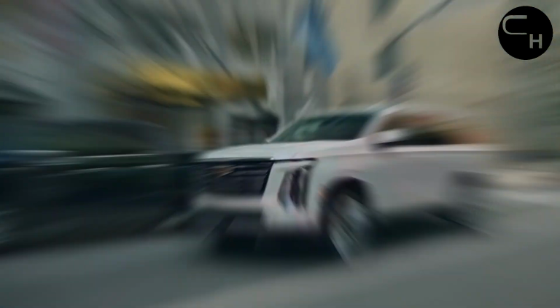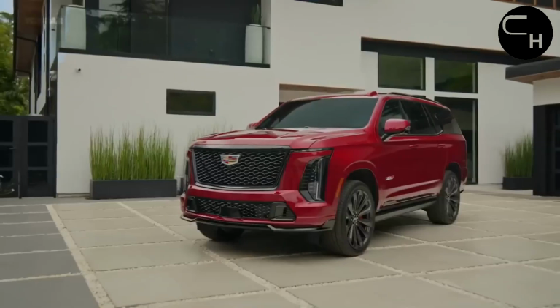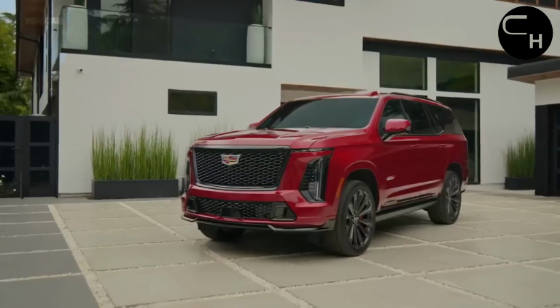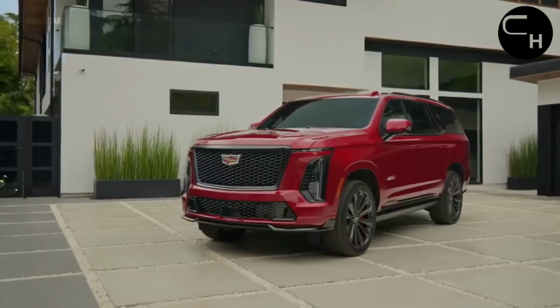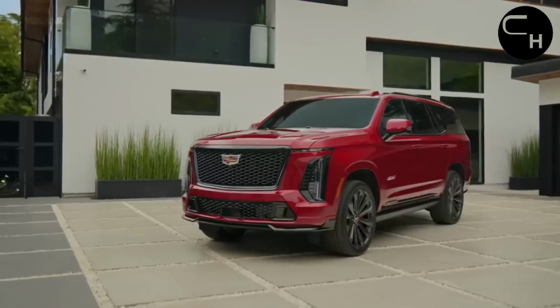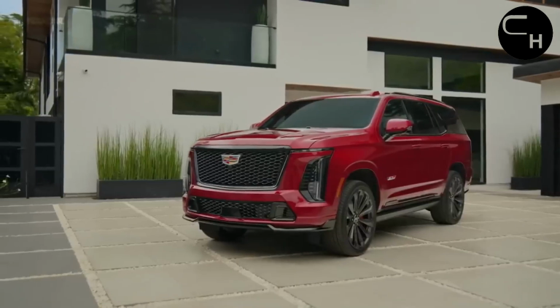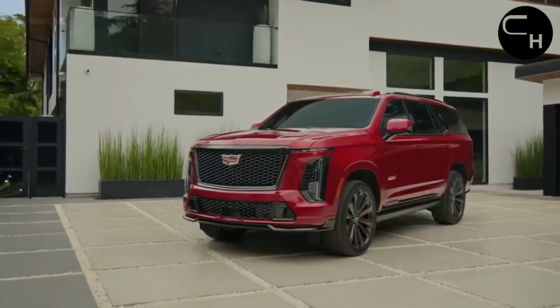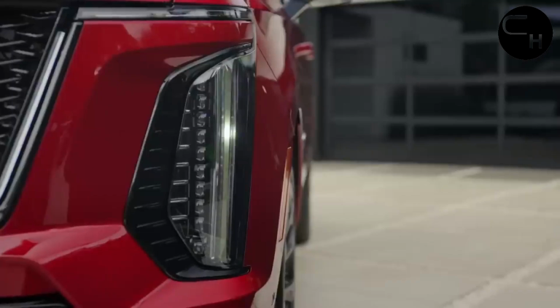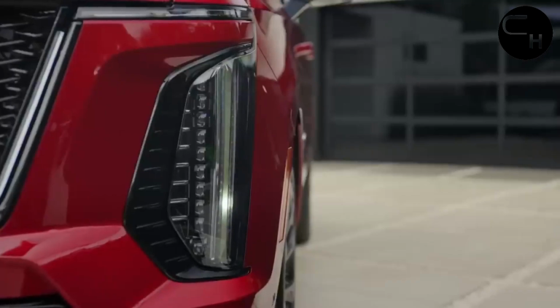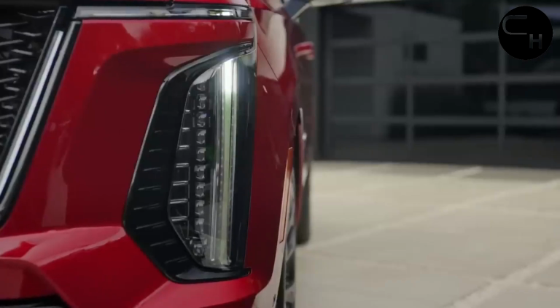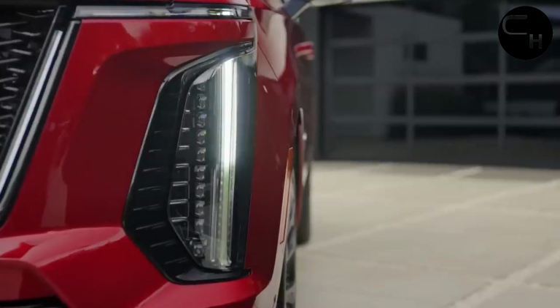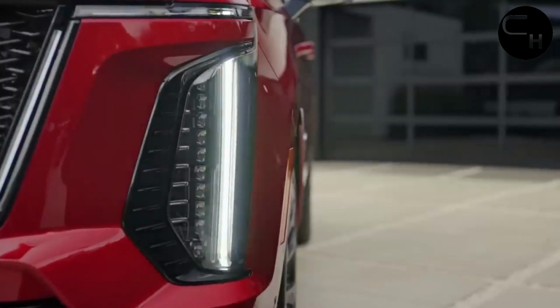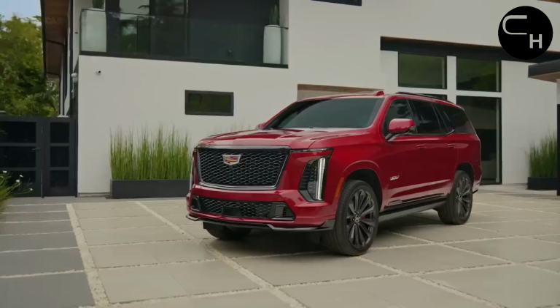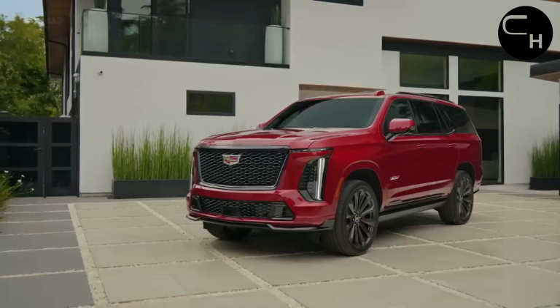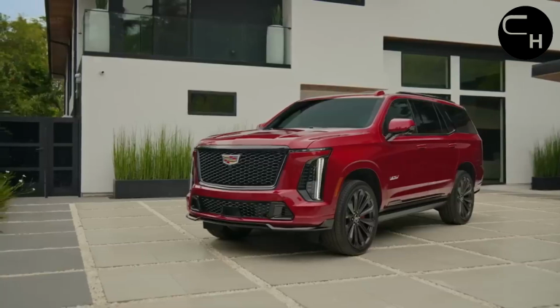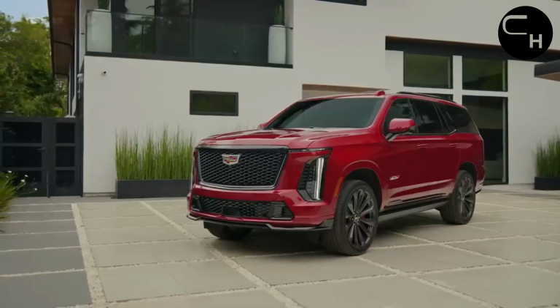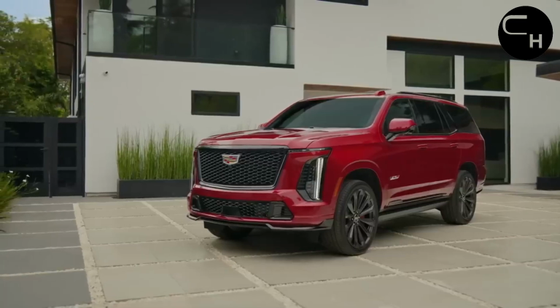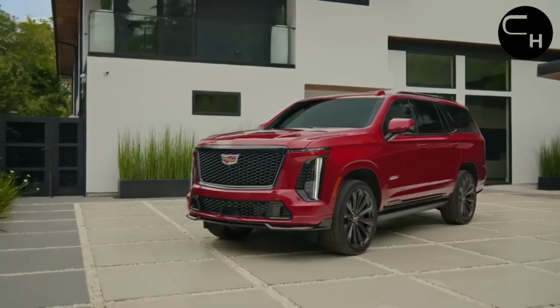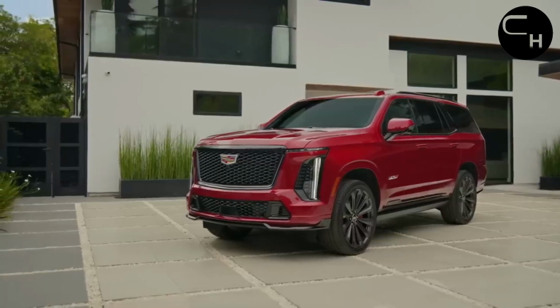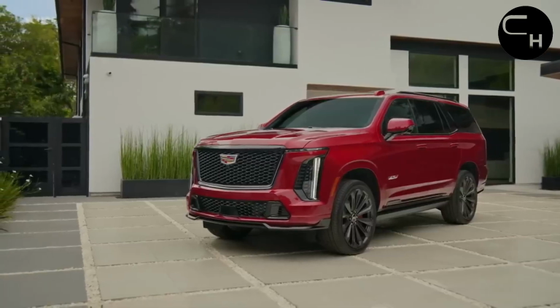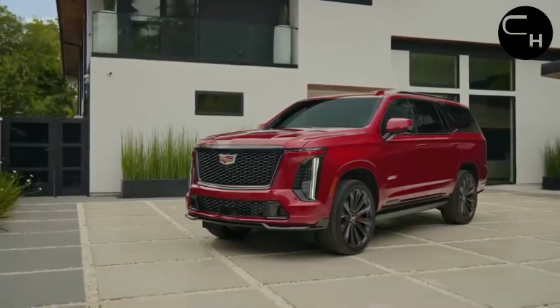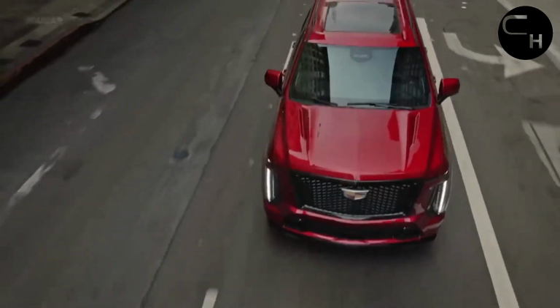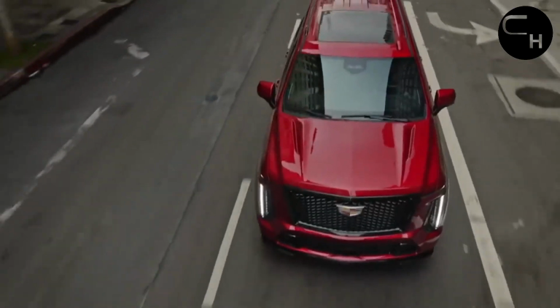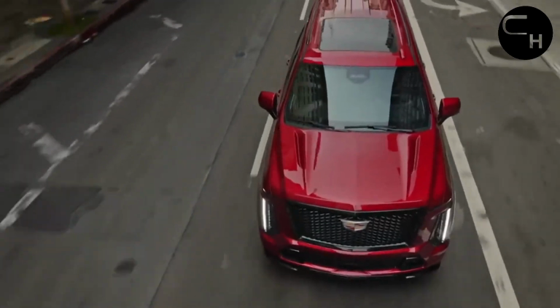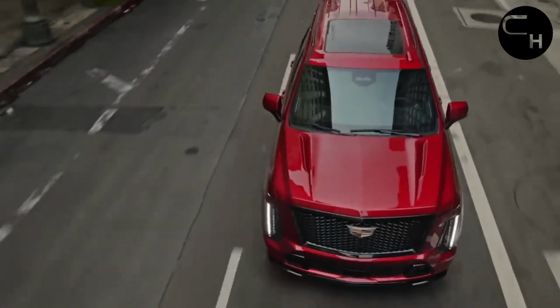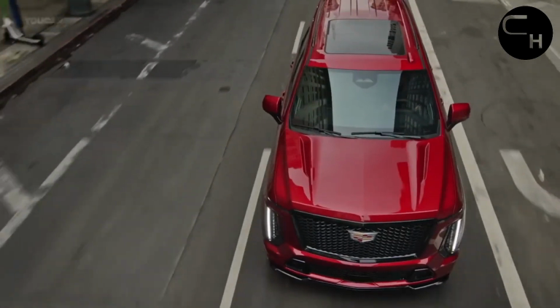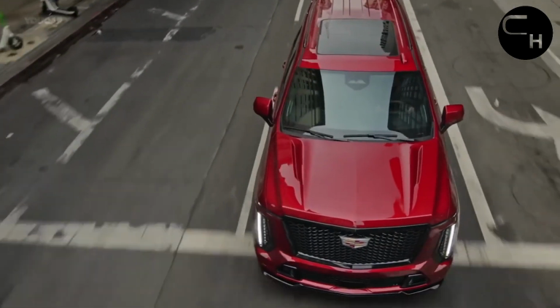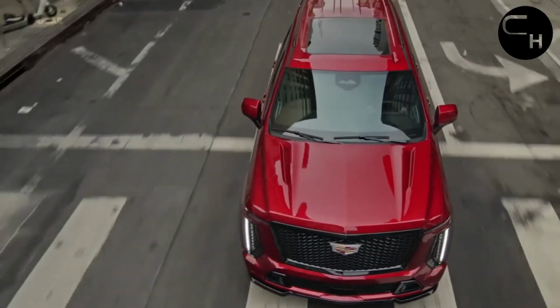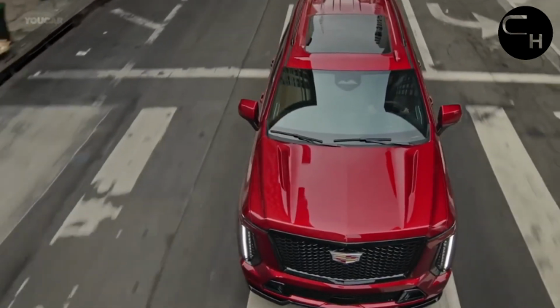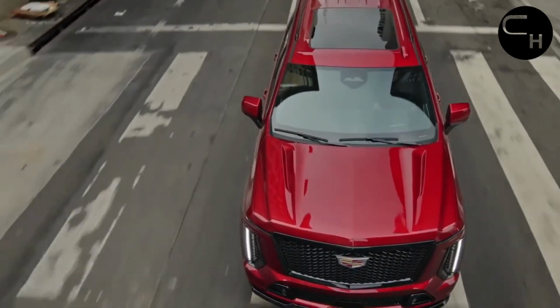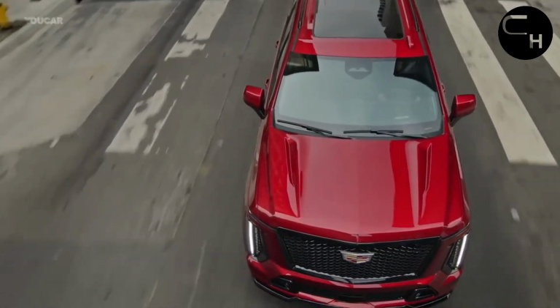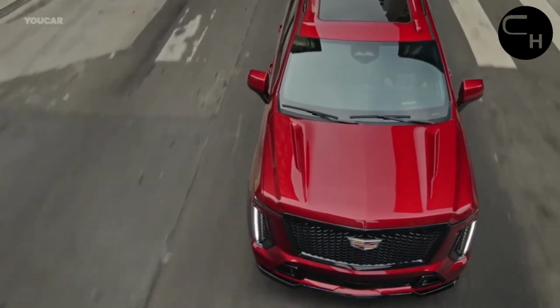However, when you hit the throttle, the Escalade responds with confident authority, thanks in part to the 10-speed automatic transmission that always seems to find the right gear.